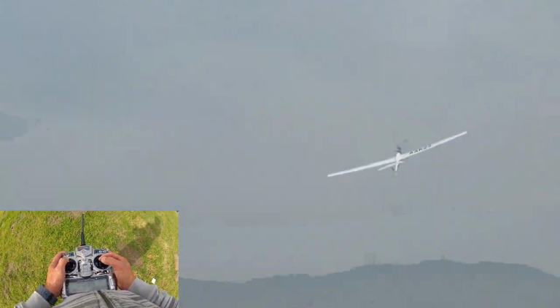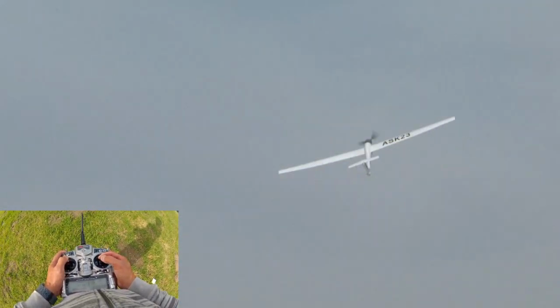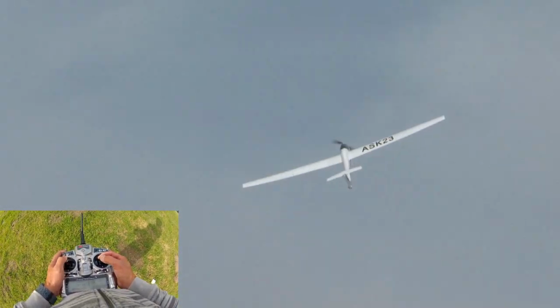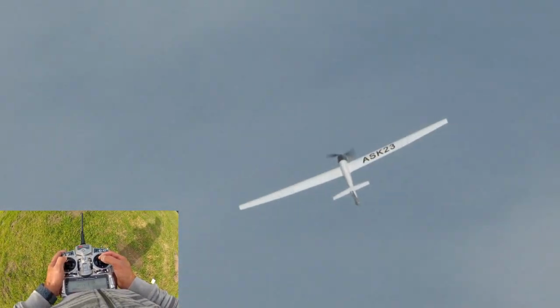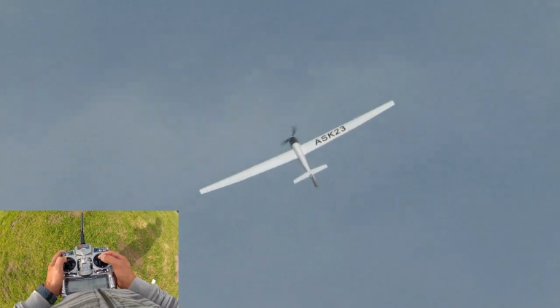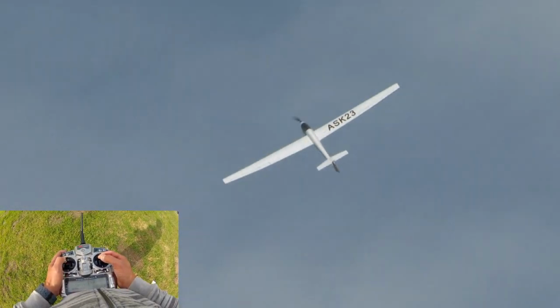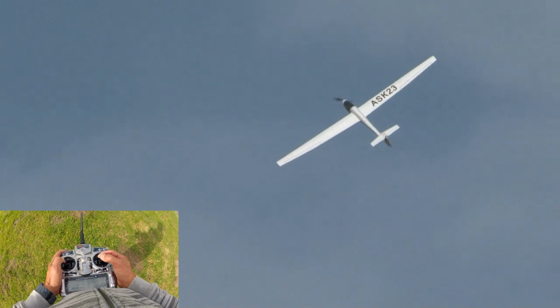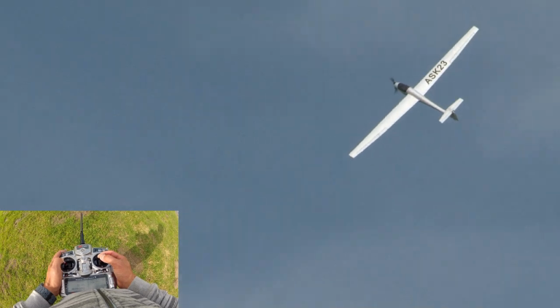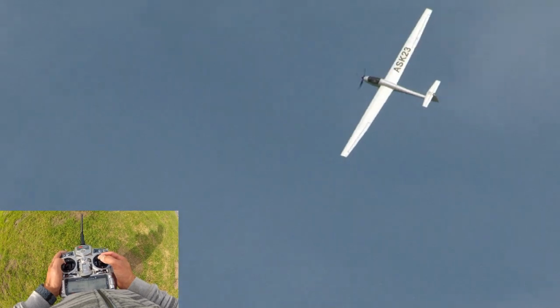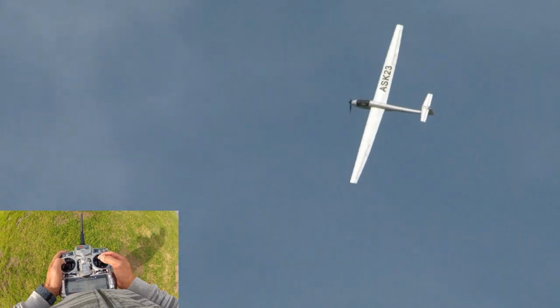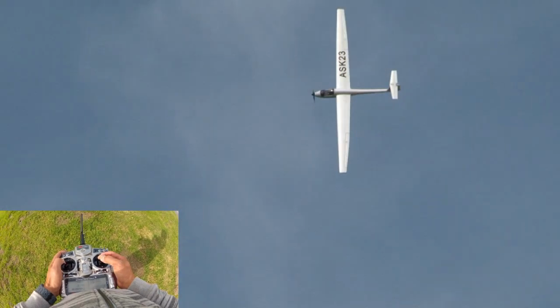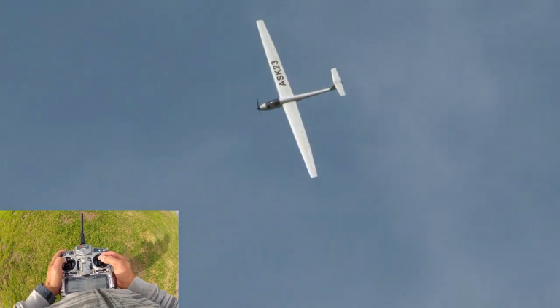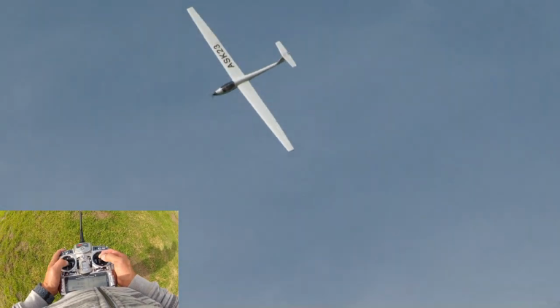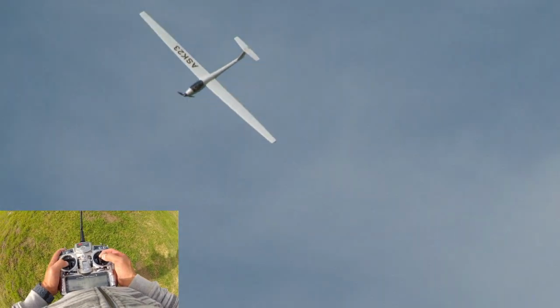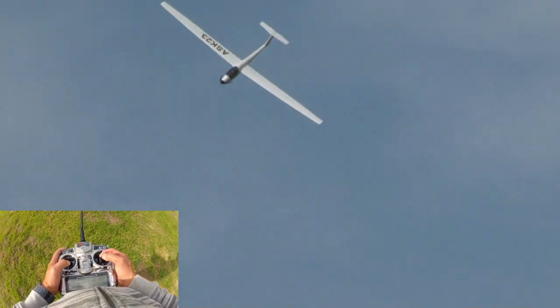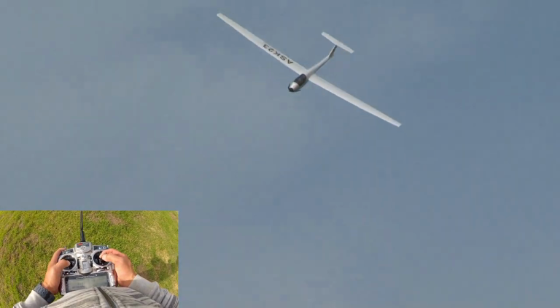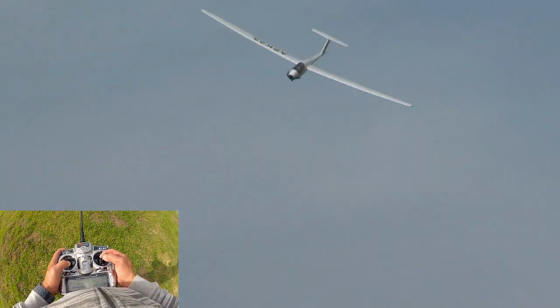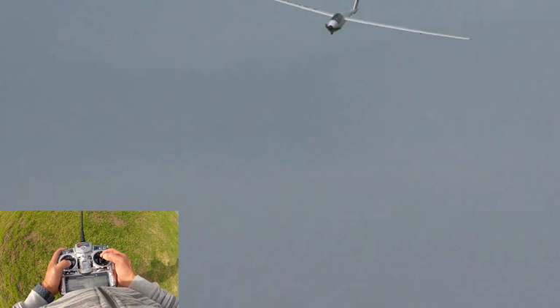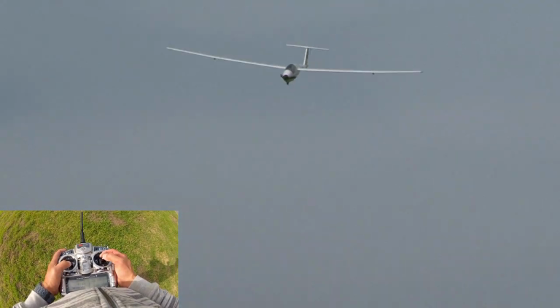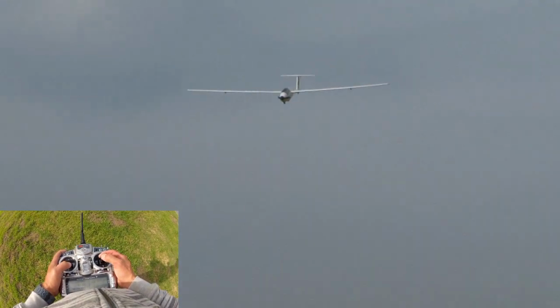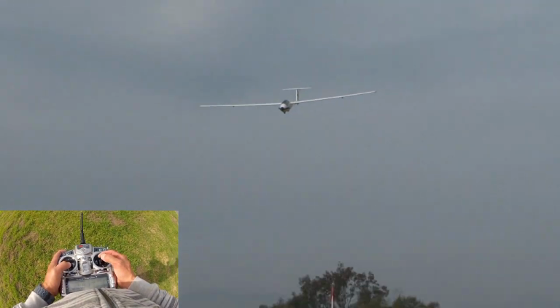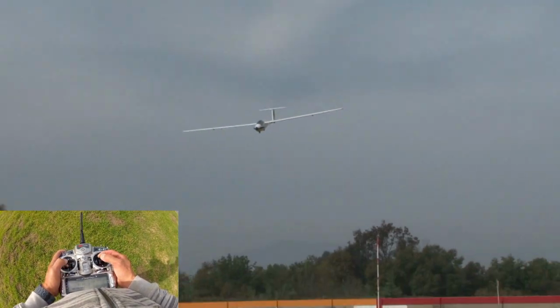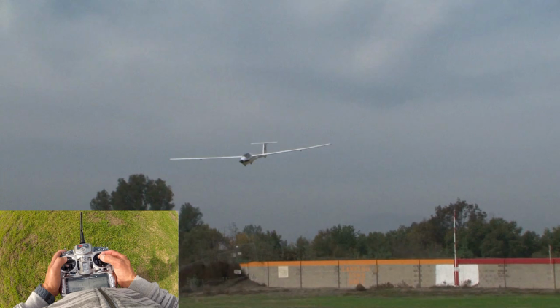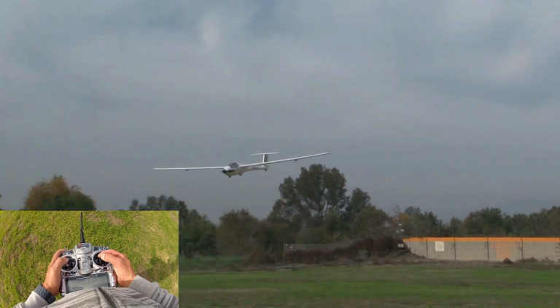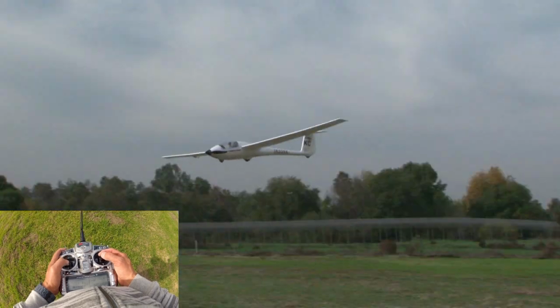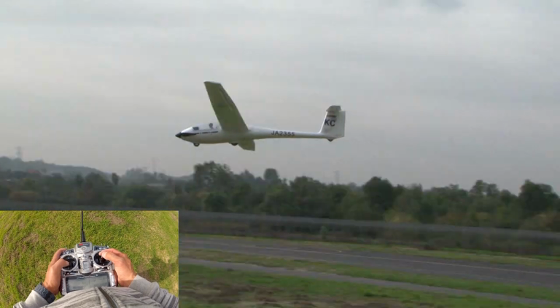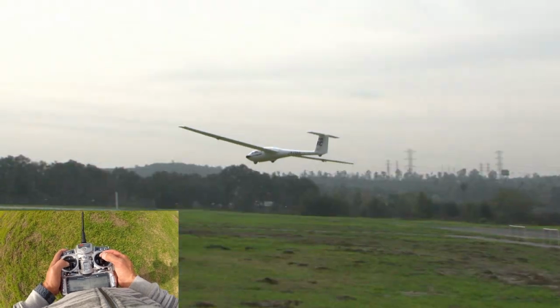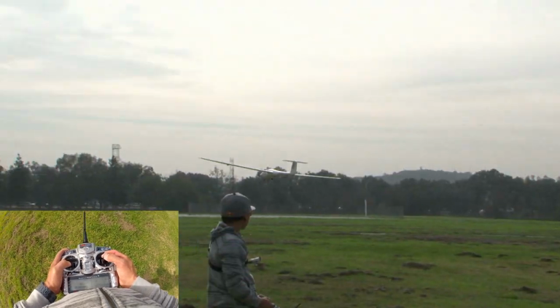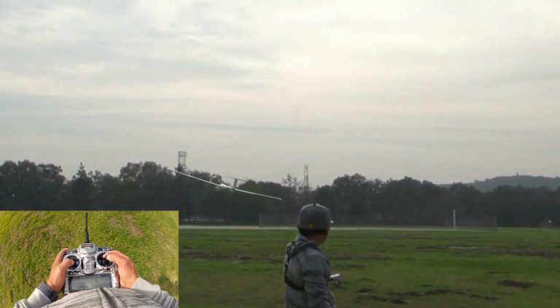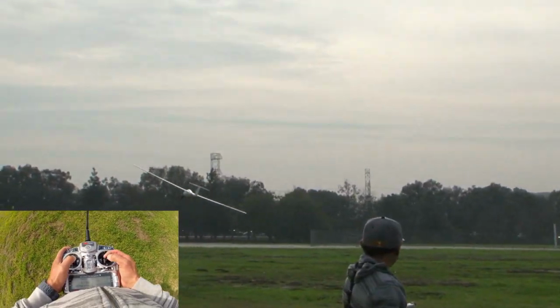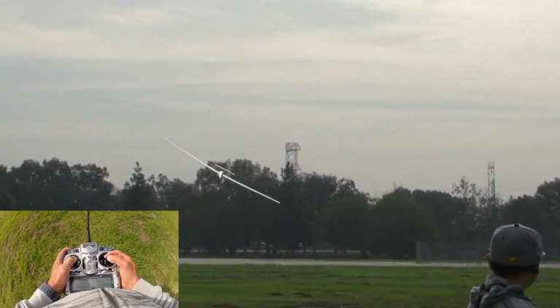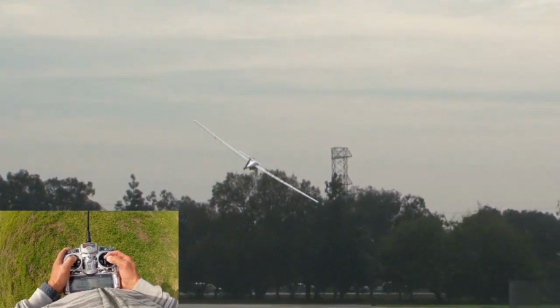Throttle up on the upline here, do a couple of scale stall turns. Shut the throttle off — look at that. Just floats.